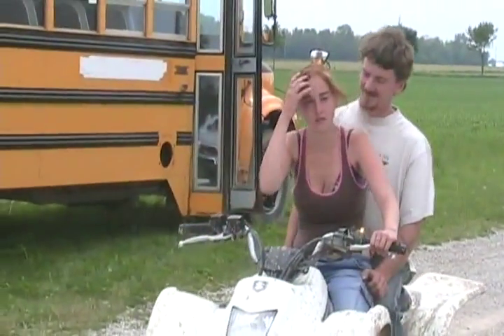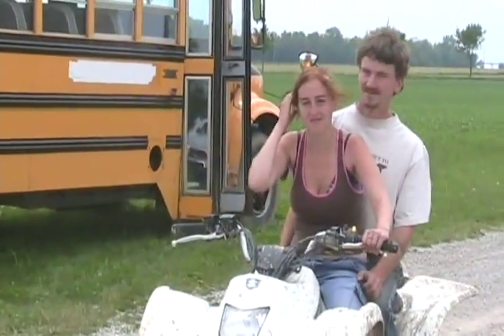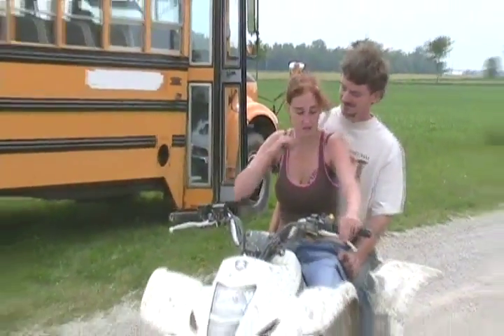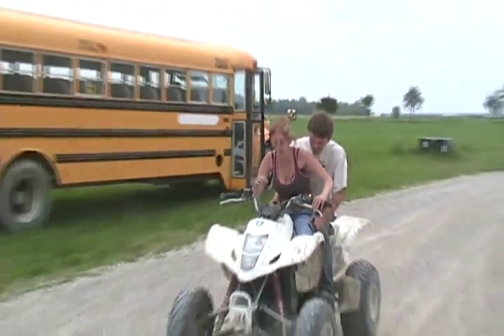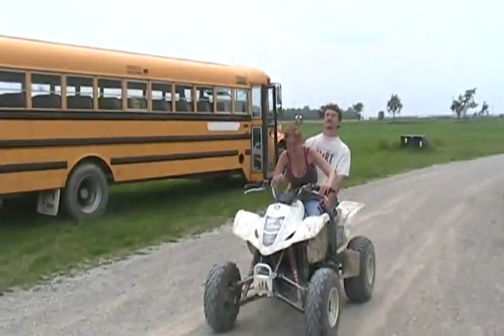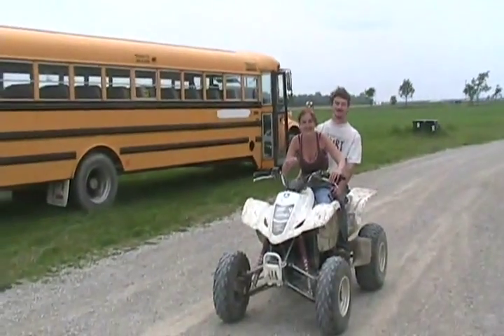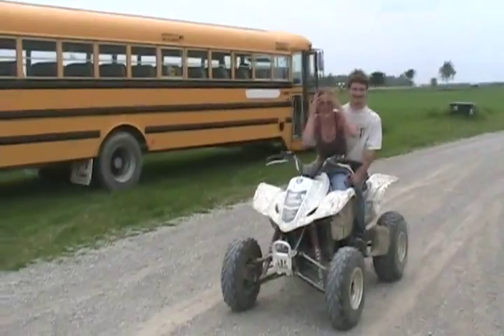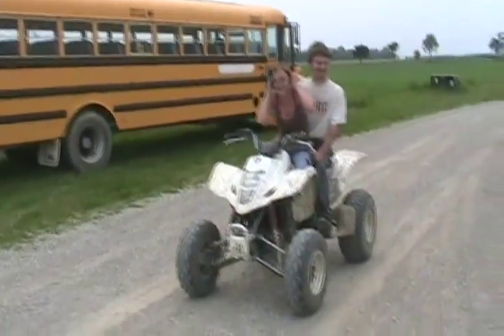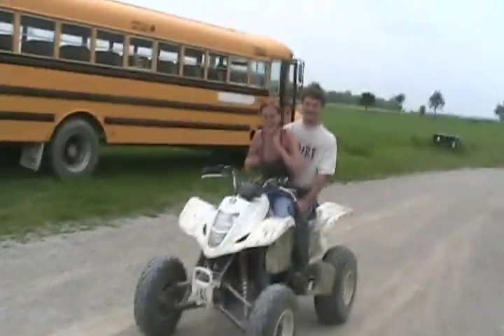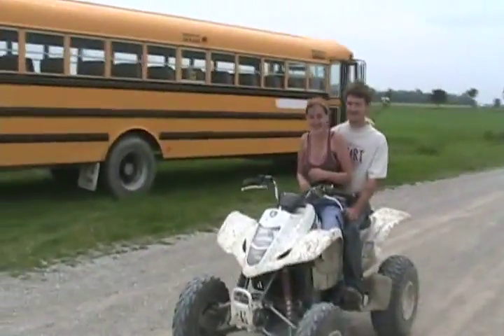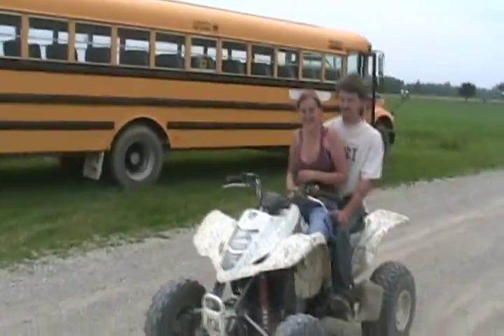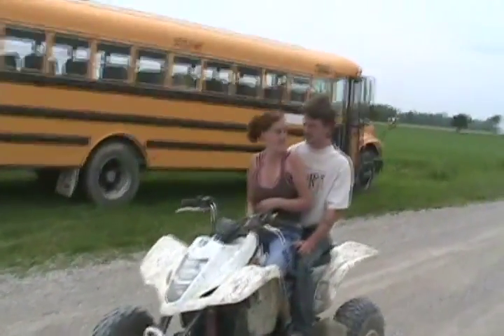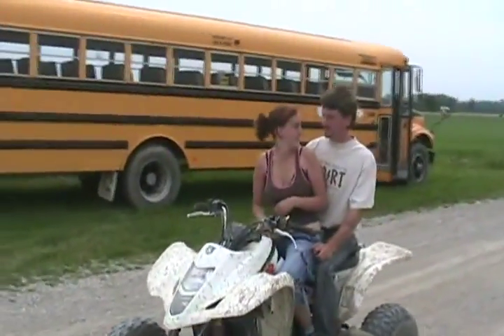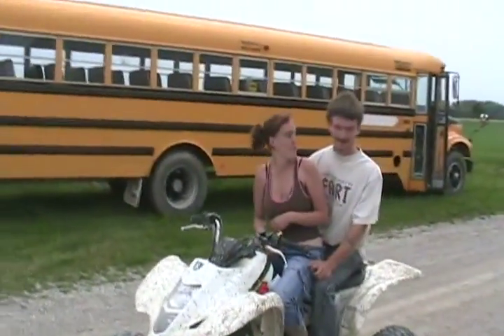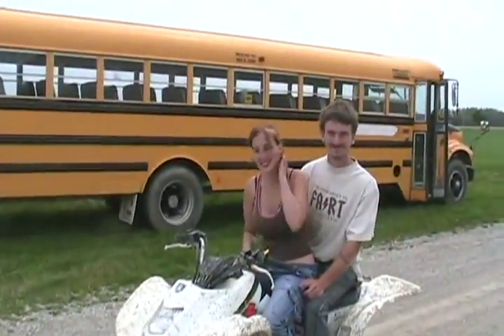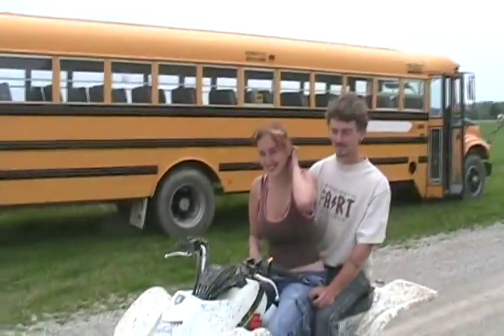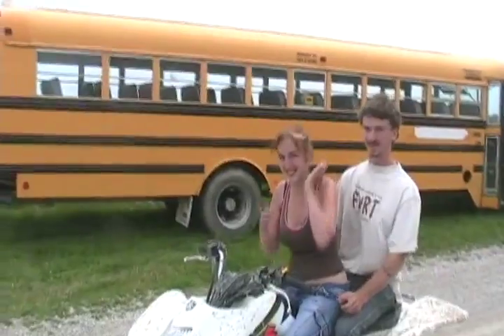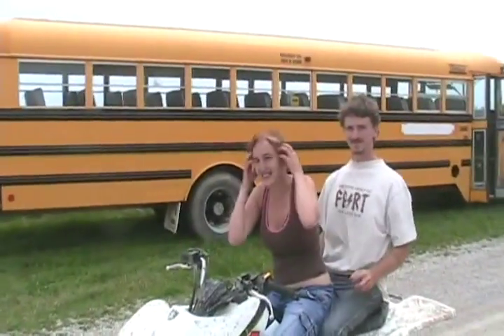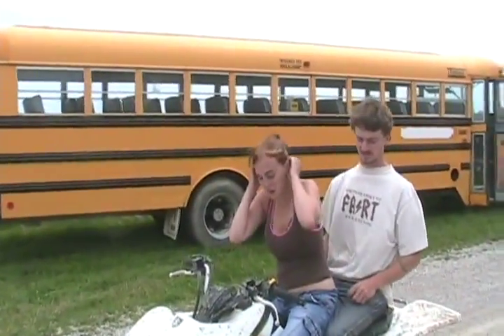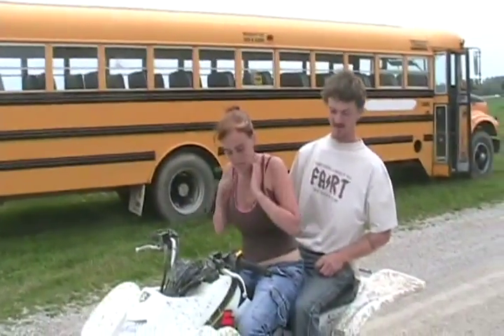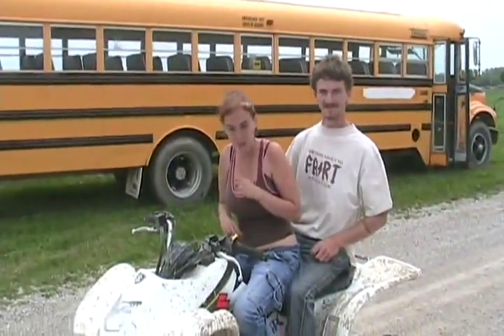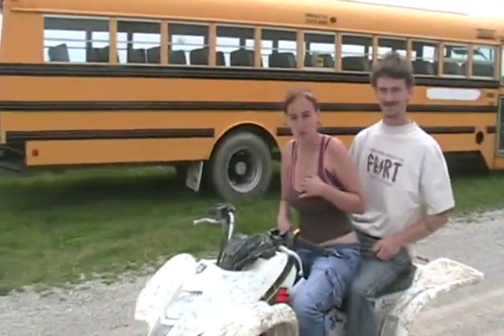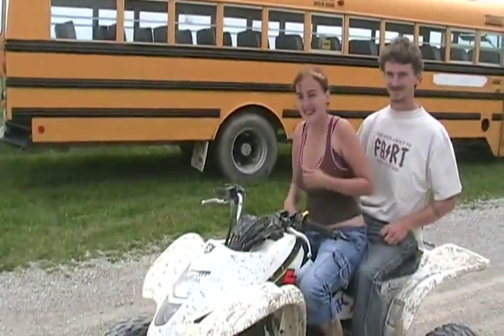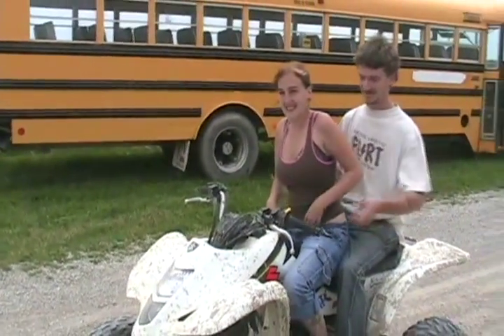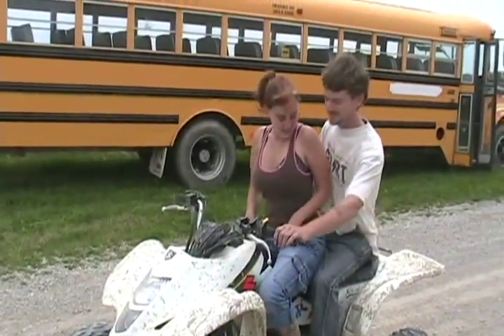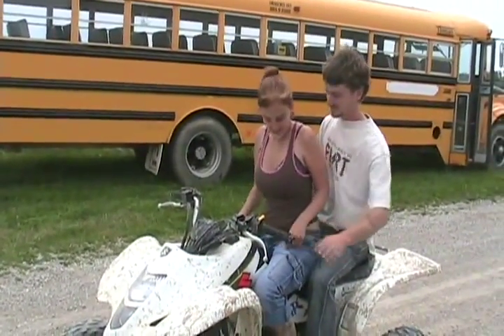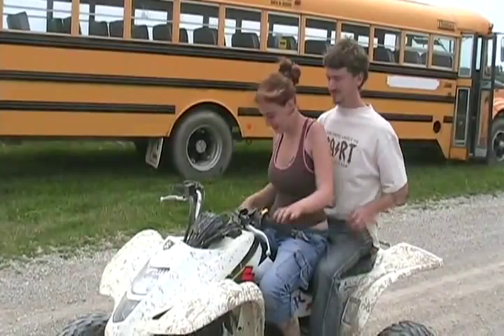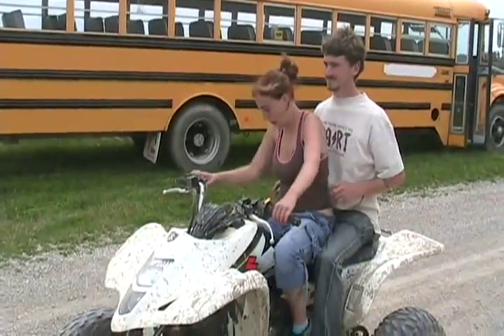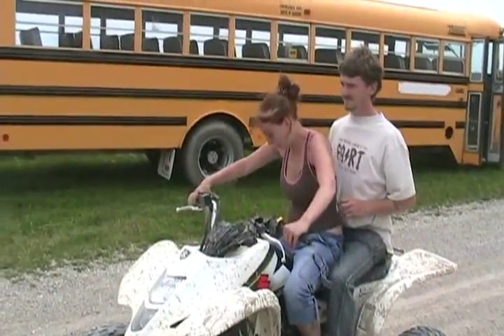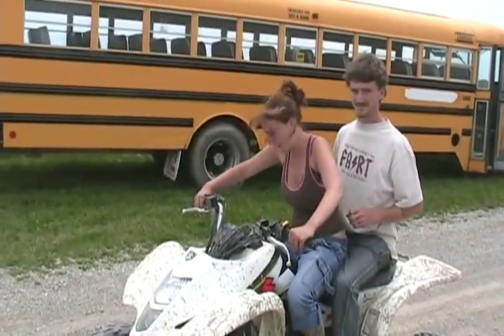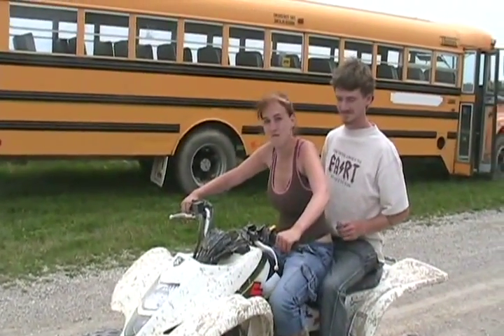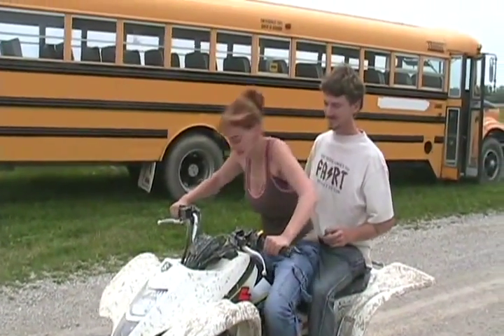Perfect. Does your boyfriend know how to drive one? Hopefully. Do you want to try? Have you ever rode one before? A dirt bike. It works exactly the same as a dirt bike. You can have her switch positions now.